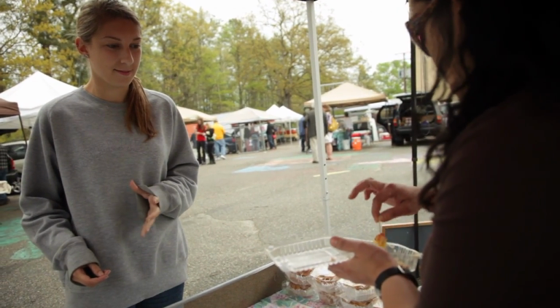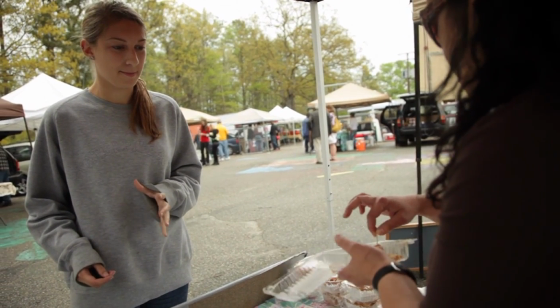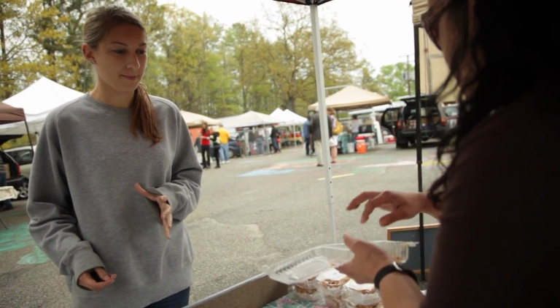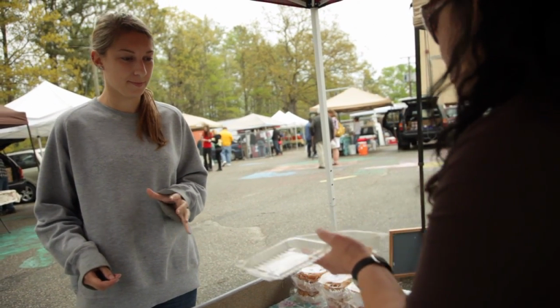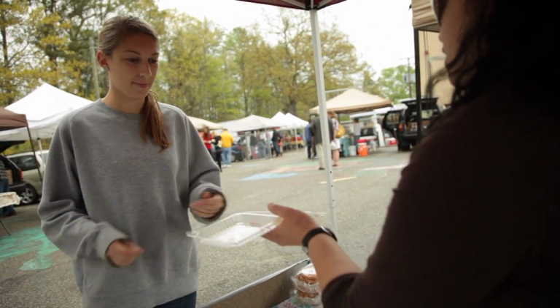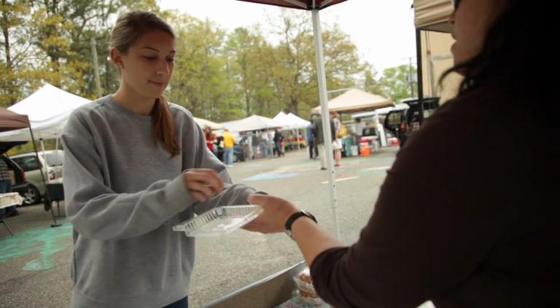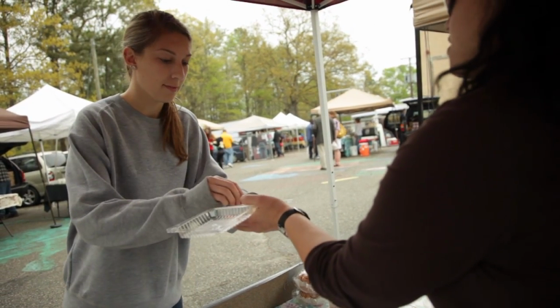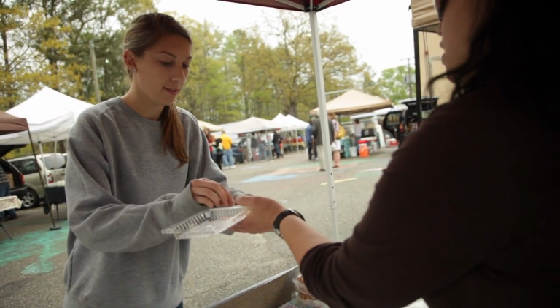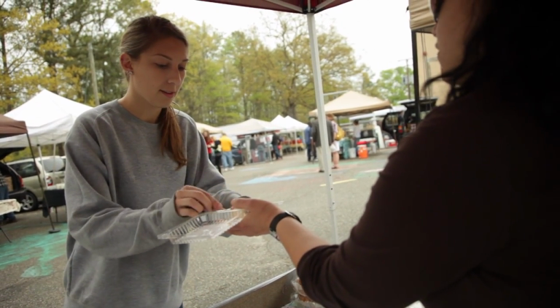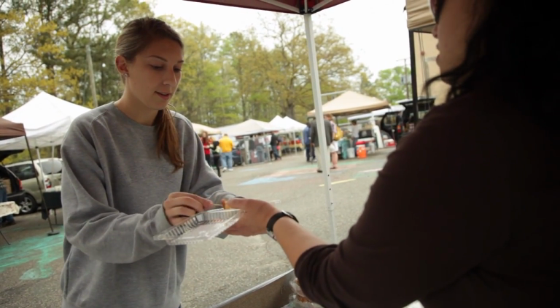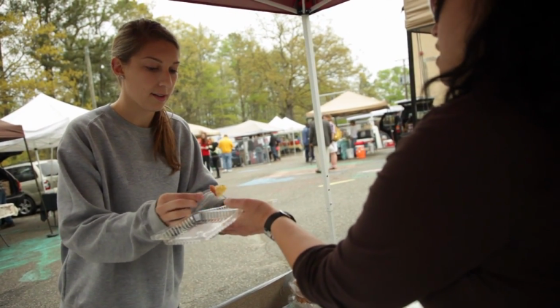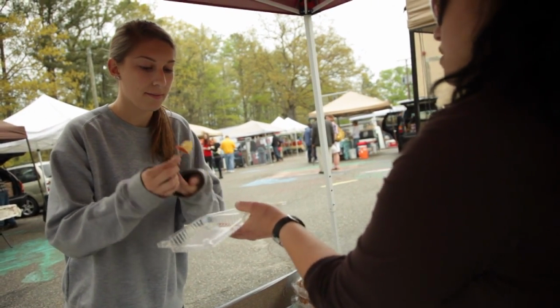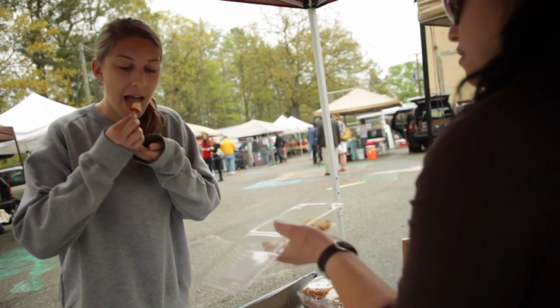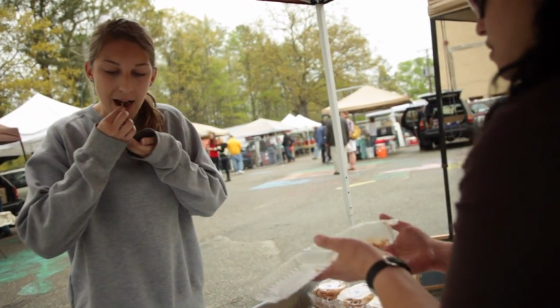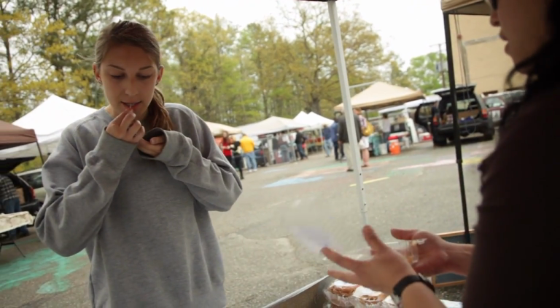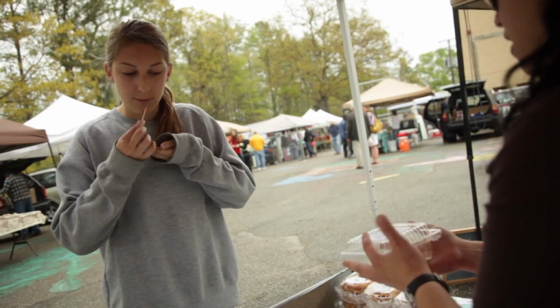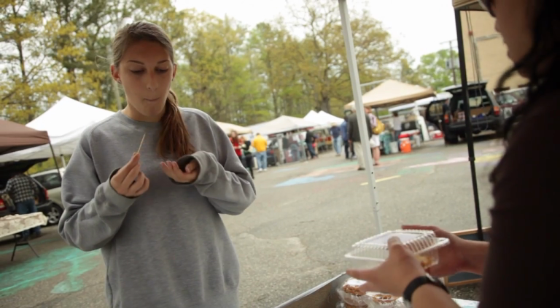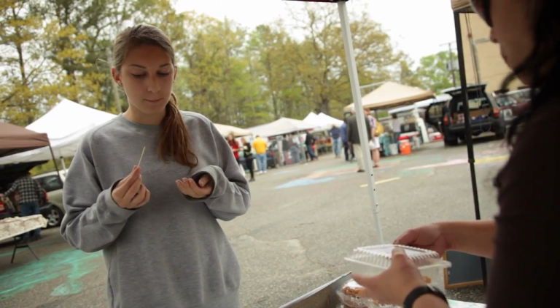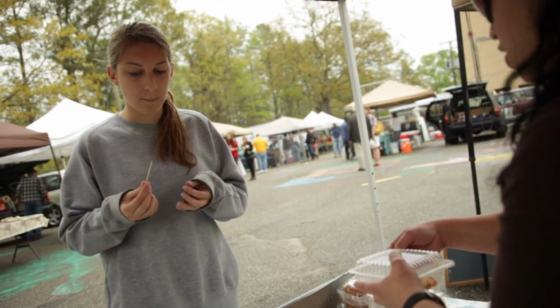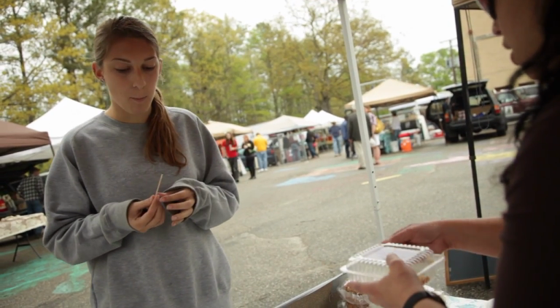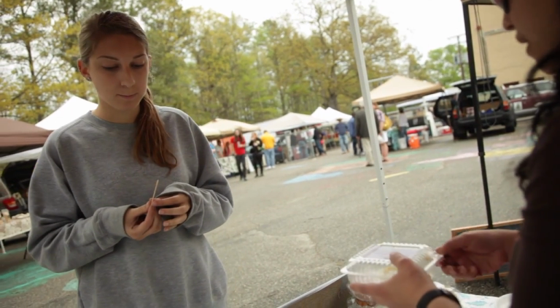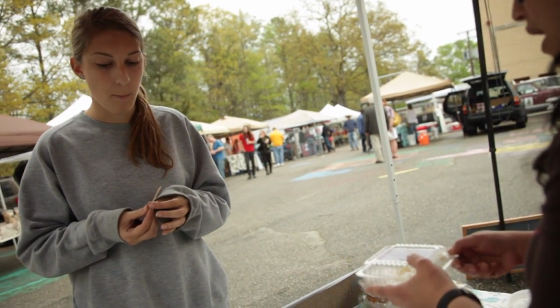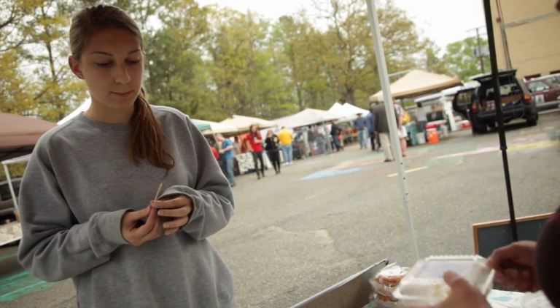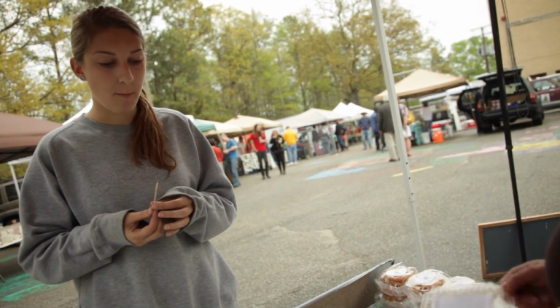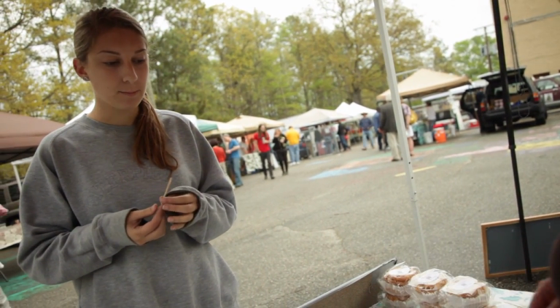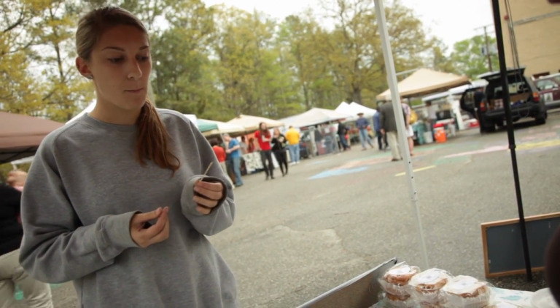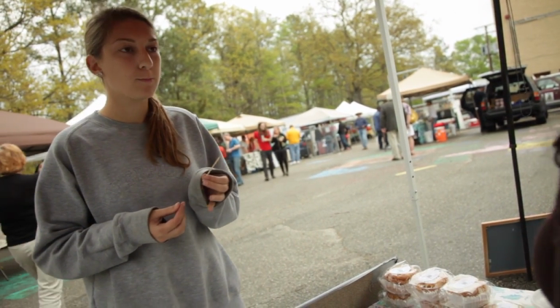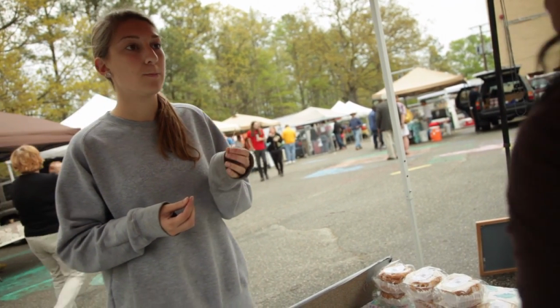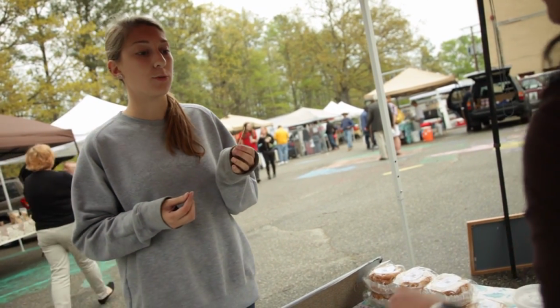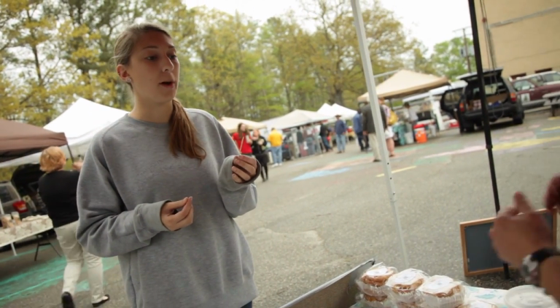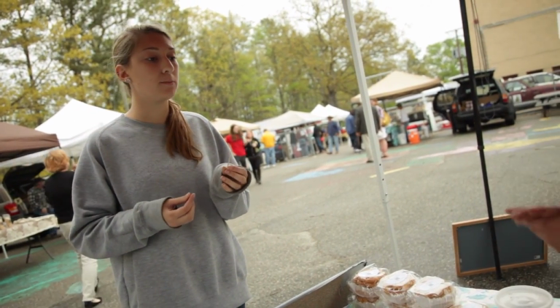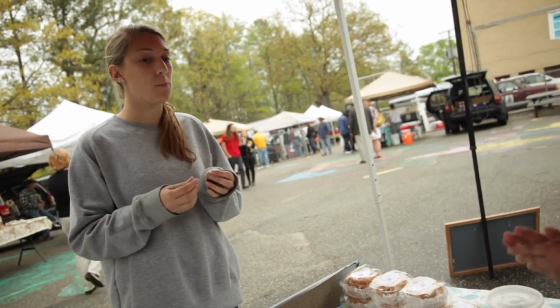This is a mini guava cheesecake — a shortbread cookie with a lime cheesecake and a guava topping. Thank you.